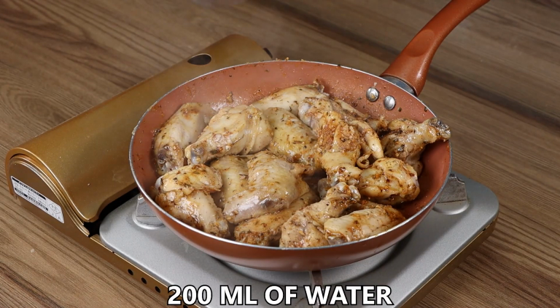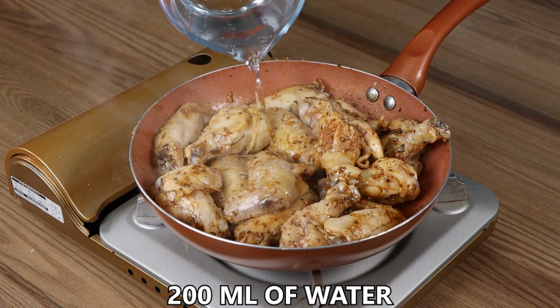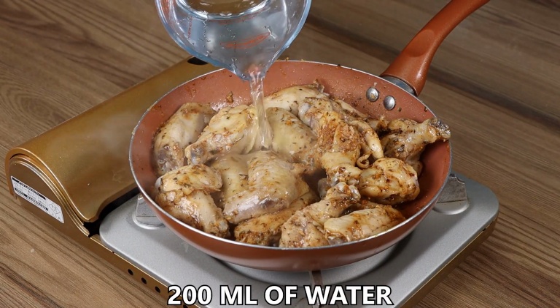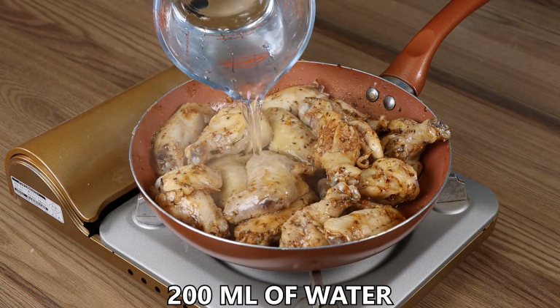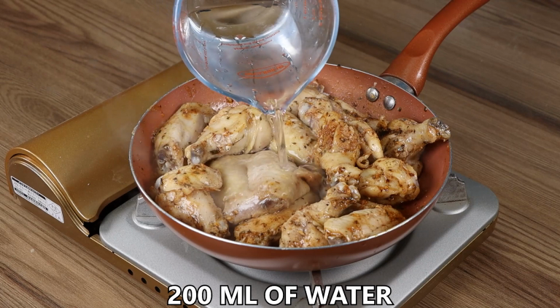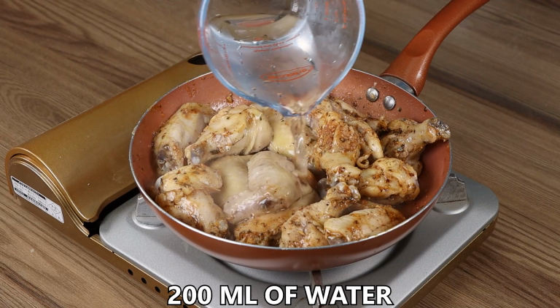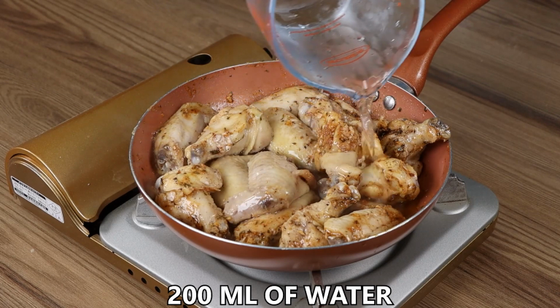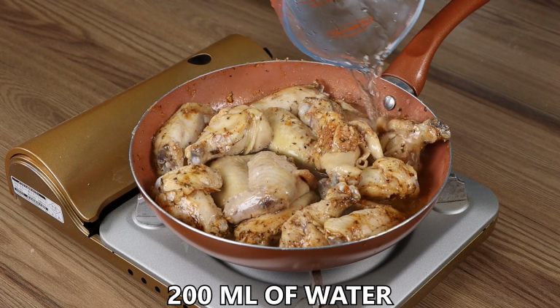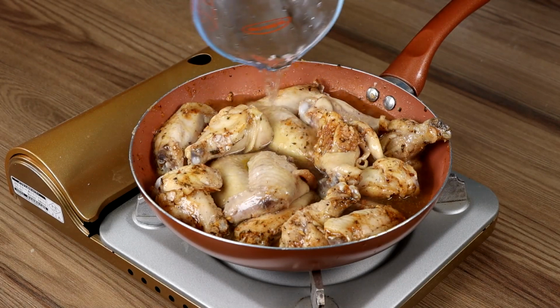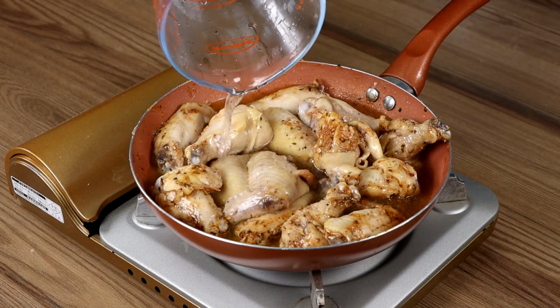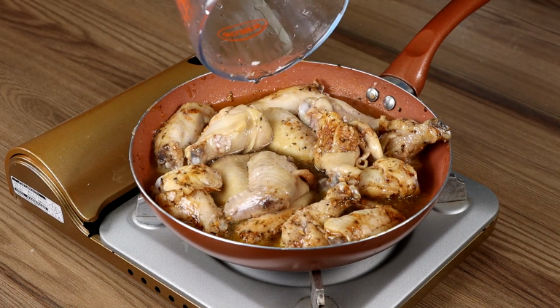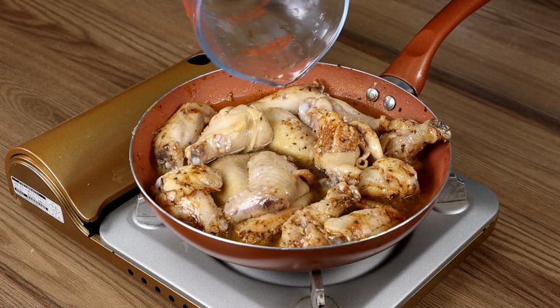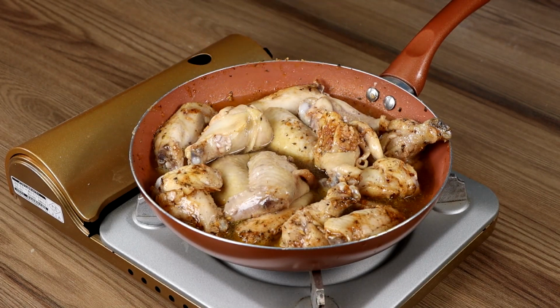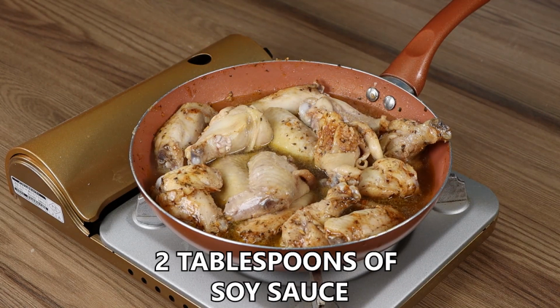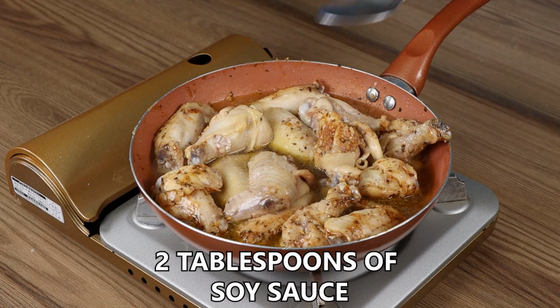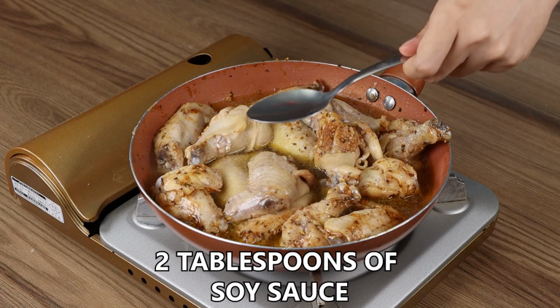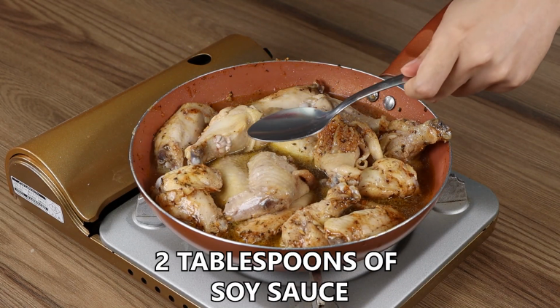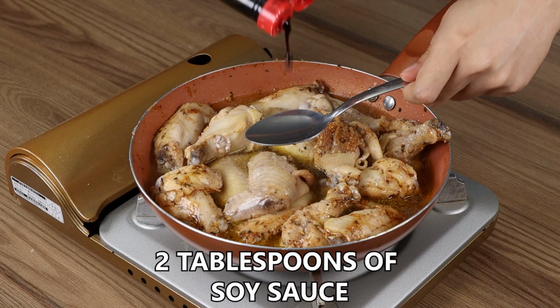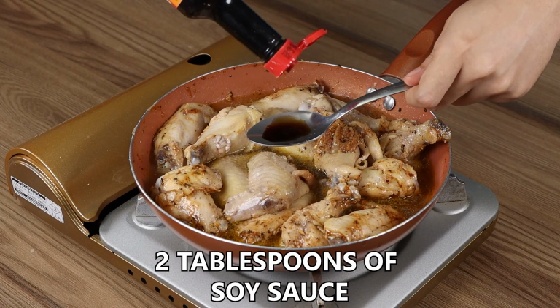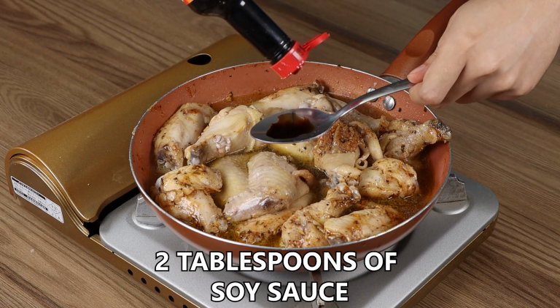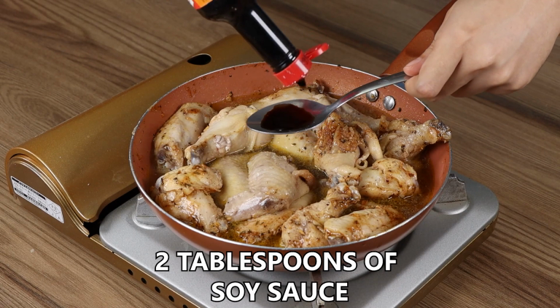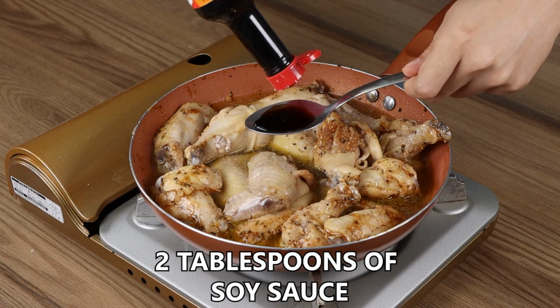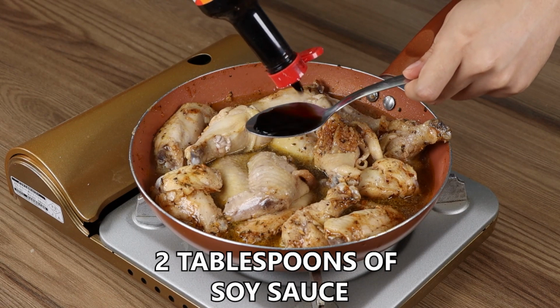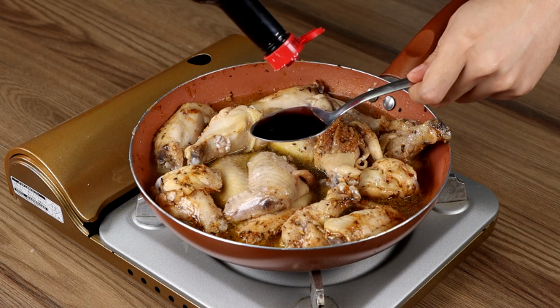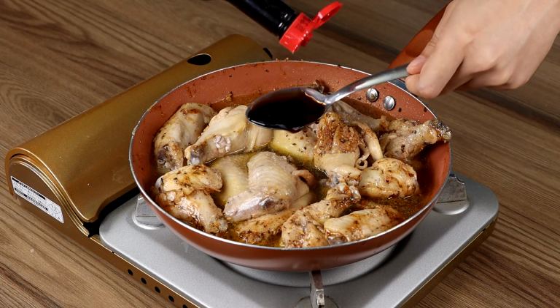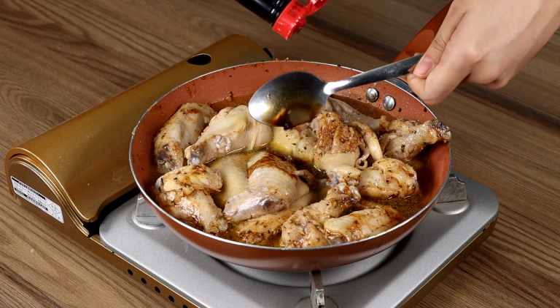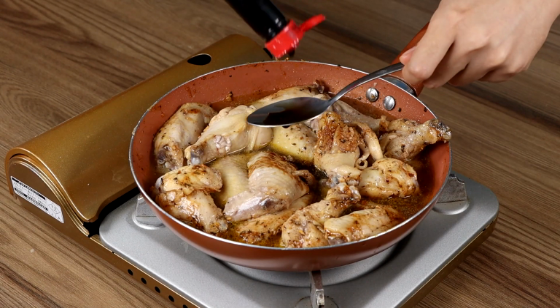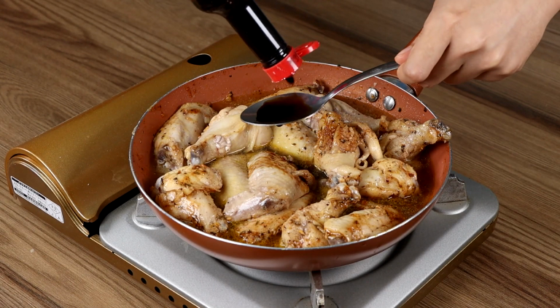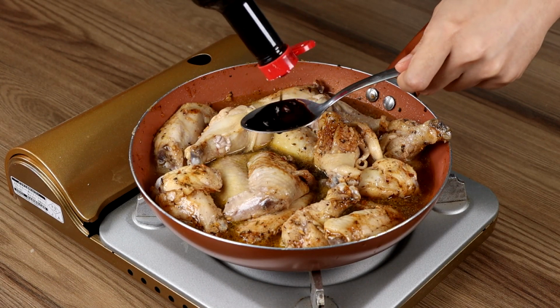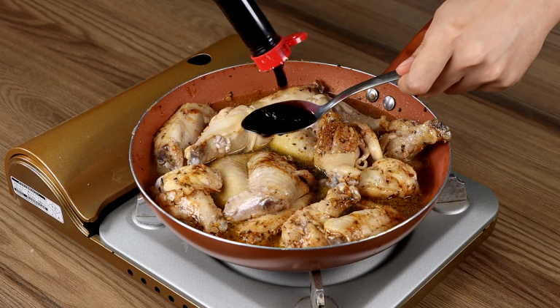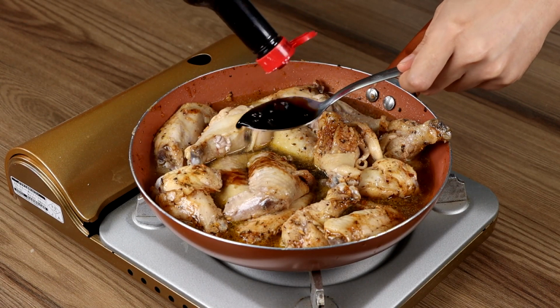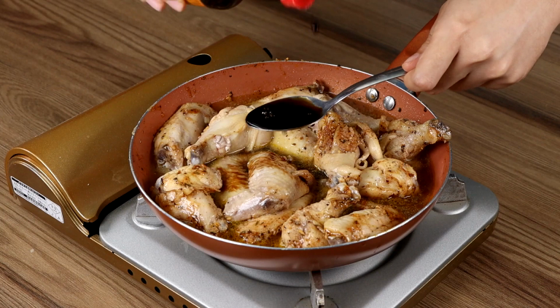Now add 200 ml of water, 2 tablespoons of soy sauce, mix and leave it to cook for 20 minutes!